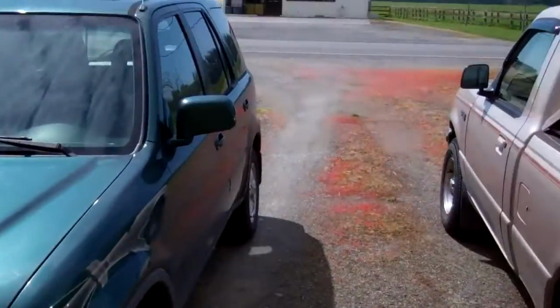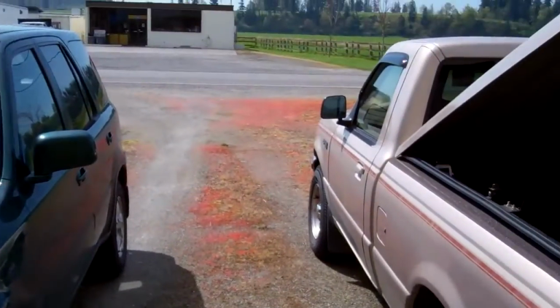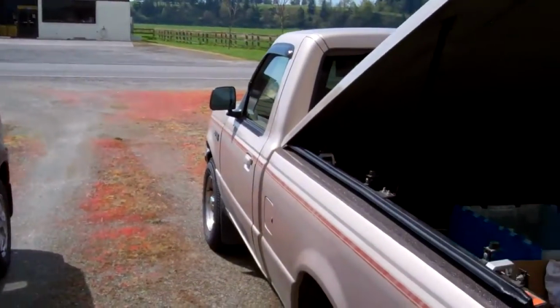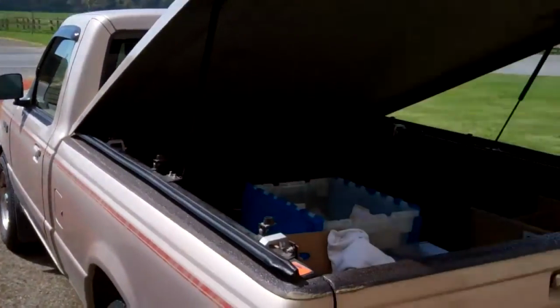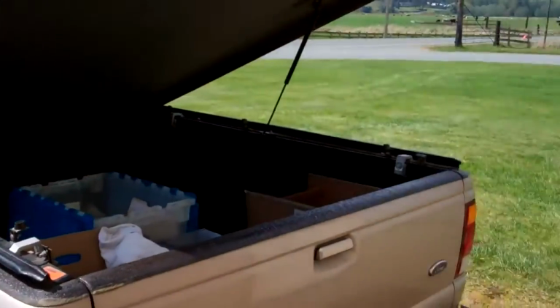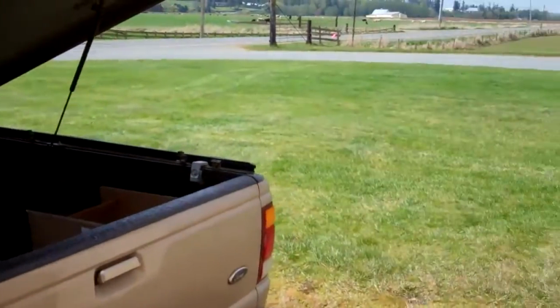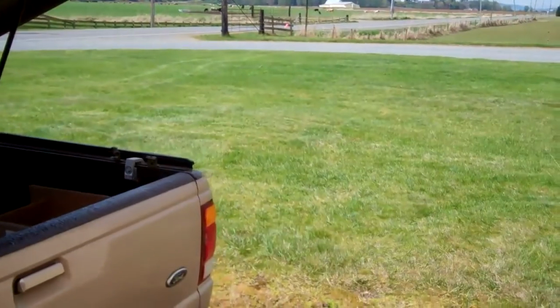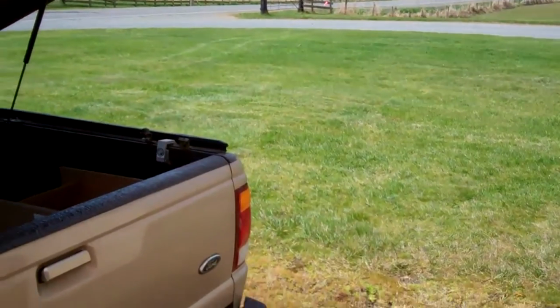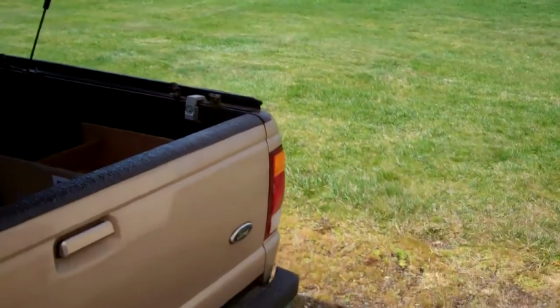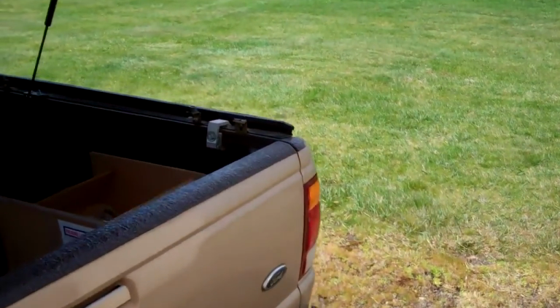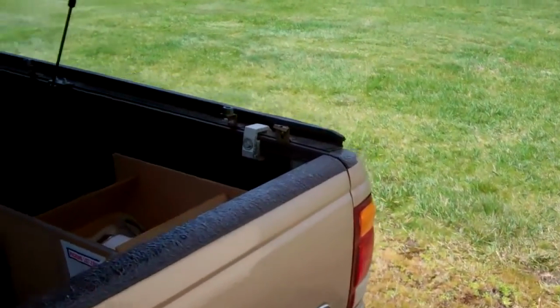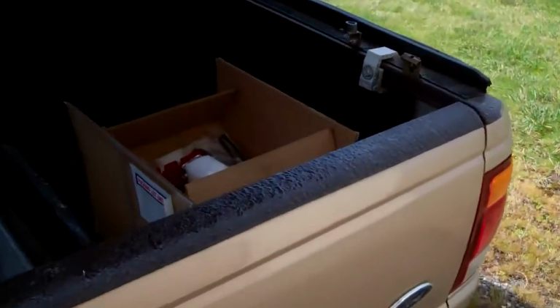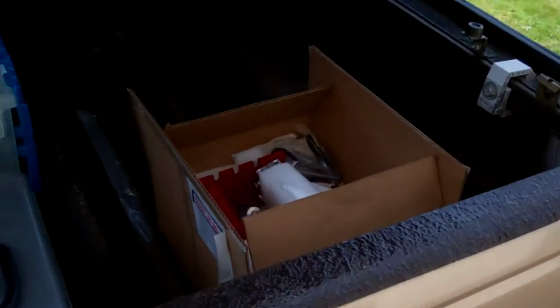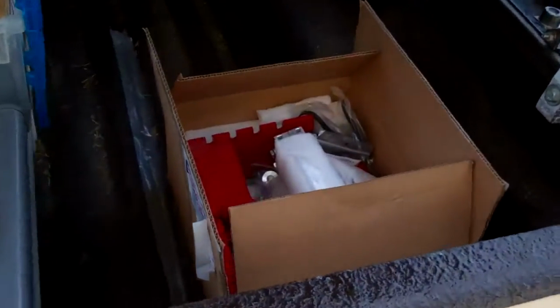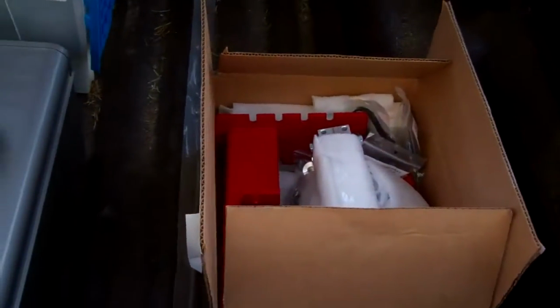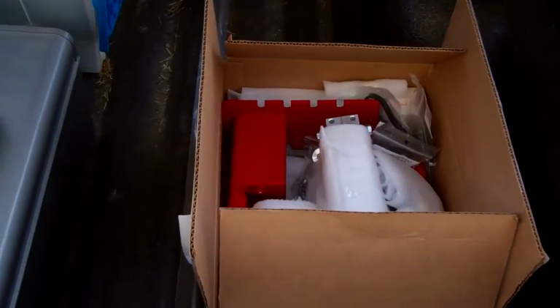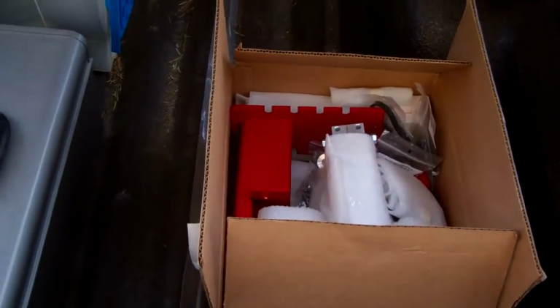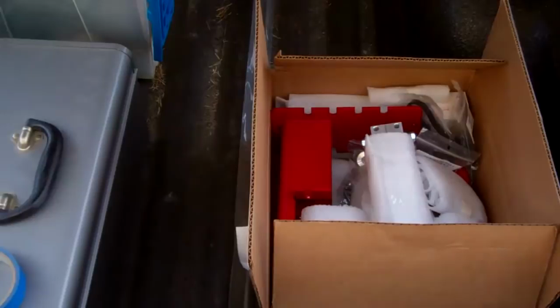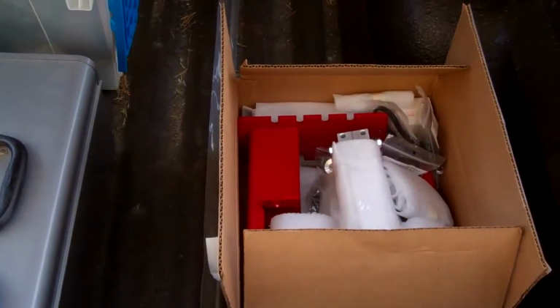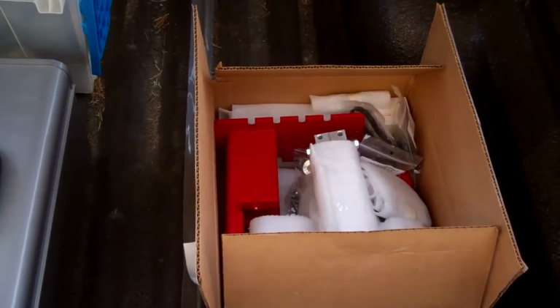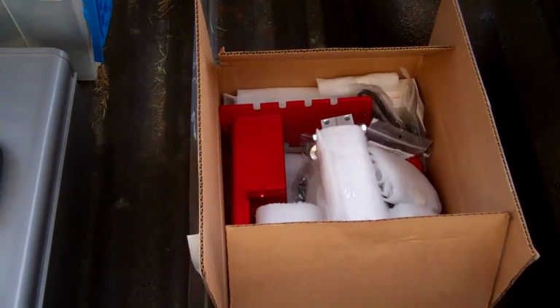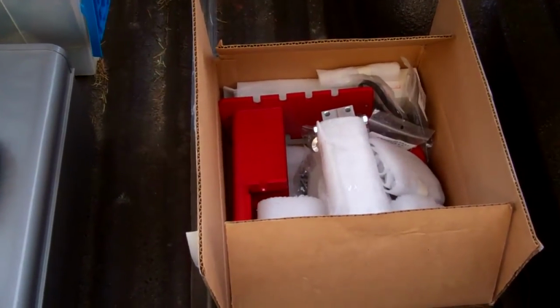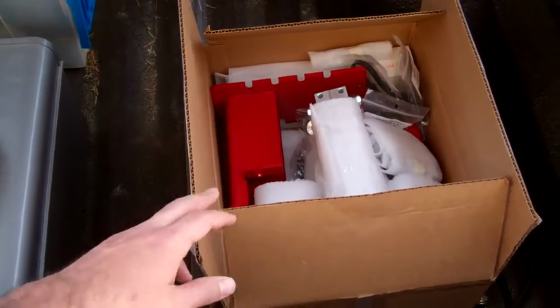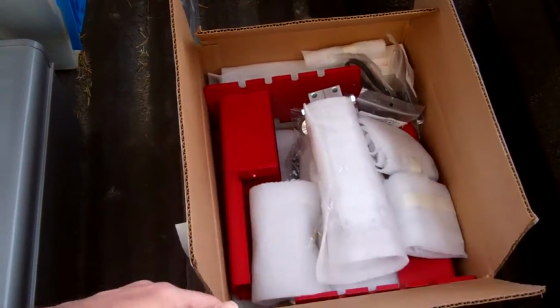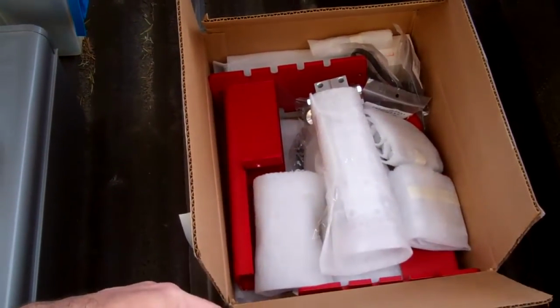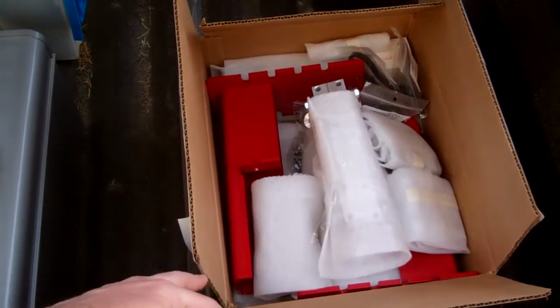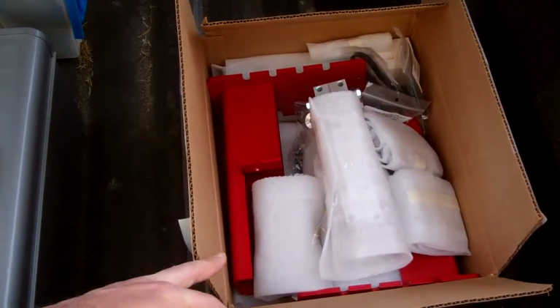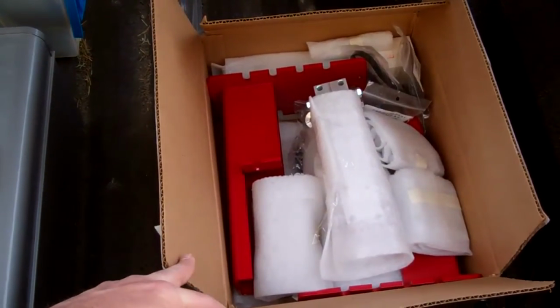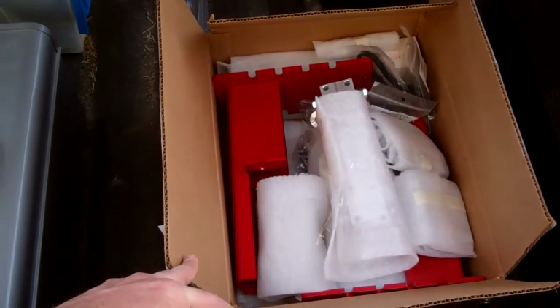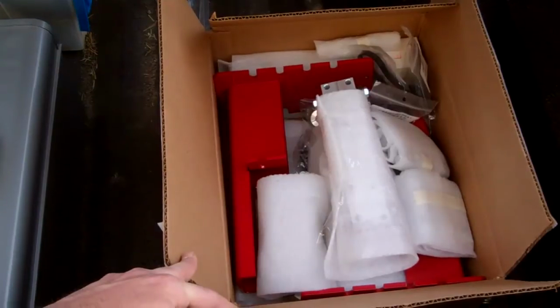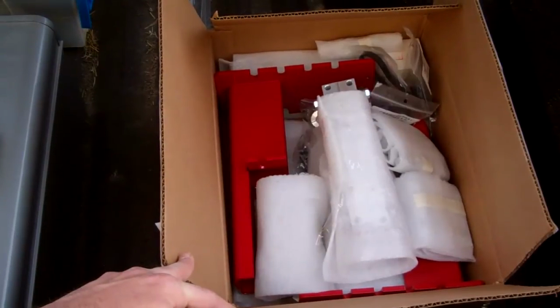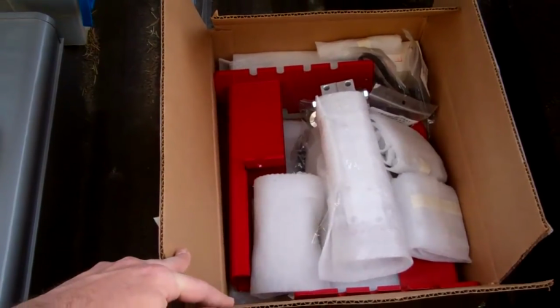I haven't done a whole lot besides that in the last couple weeks, except spend money. I've got a box full of parts from CNC Router Parts. It looks rifled through, but when I got it, it was nicely and beautifully packed.